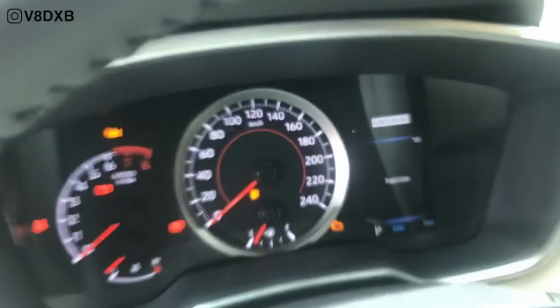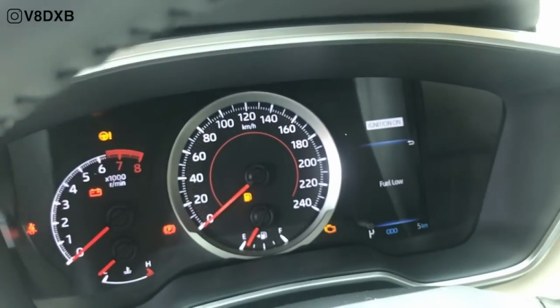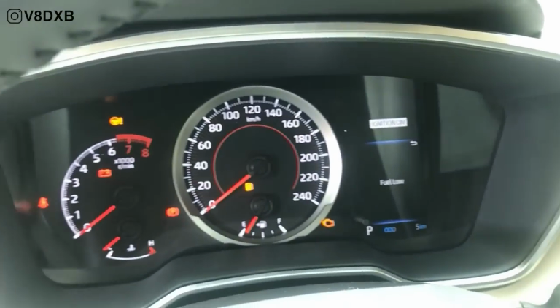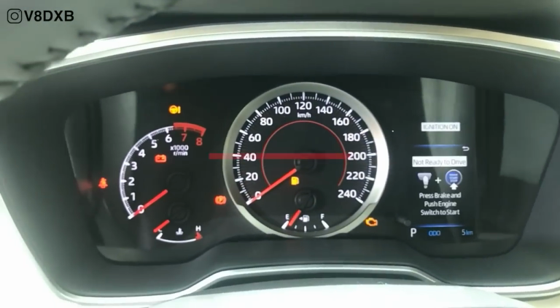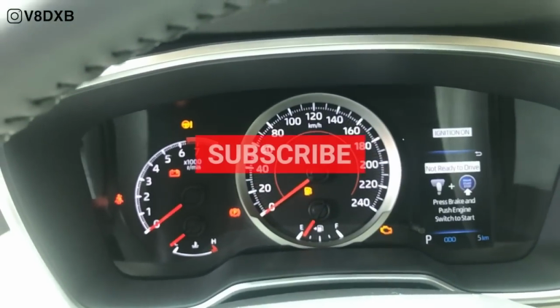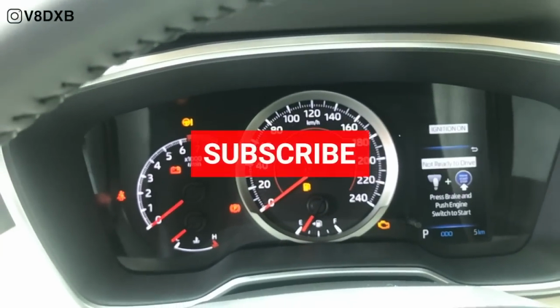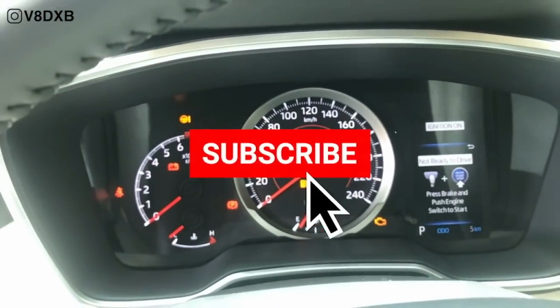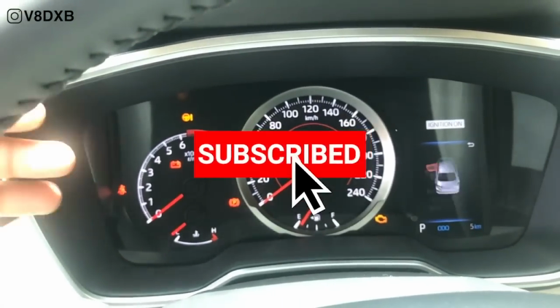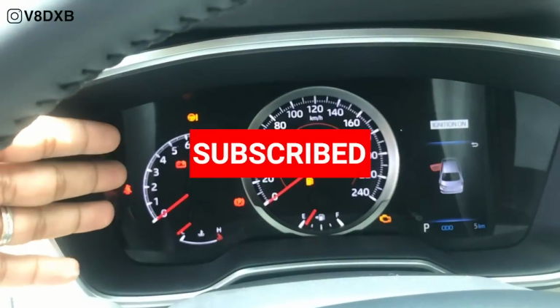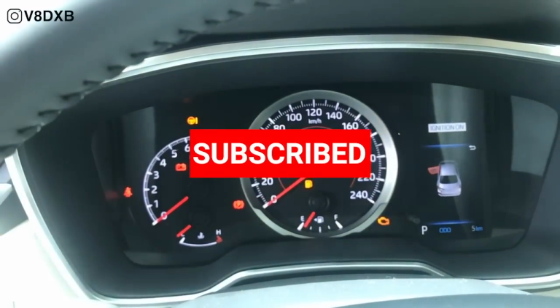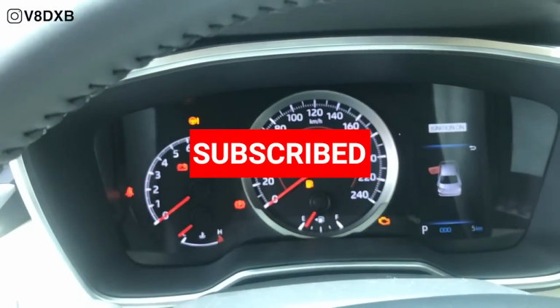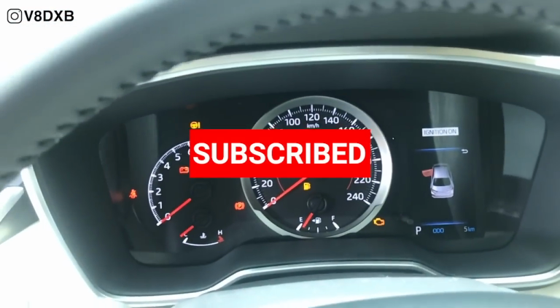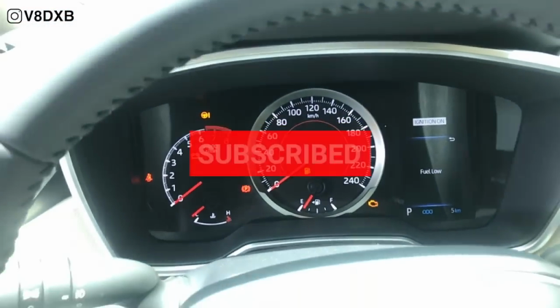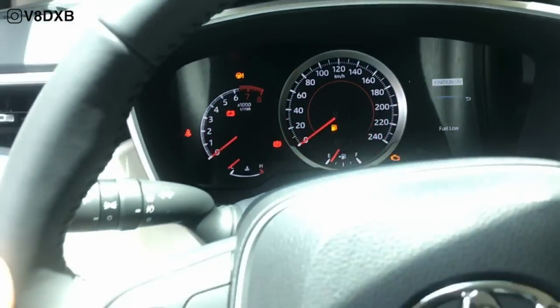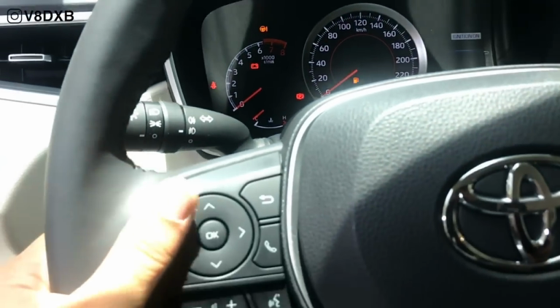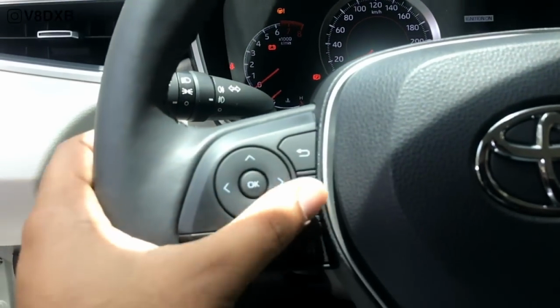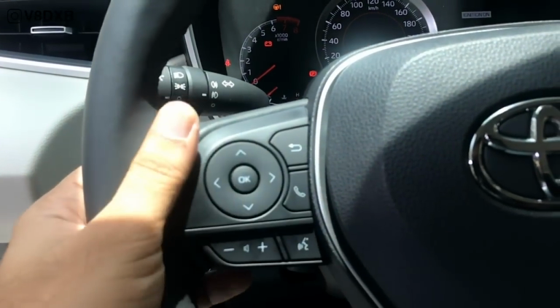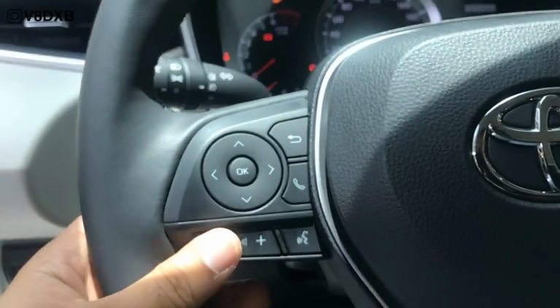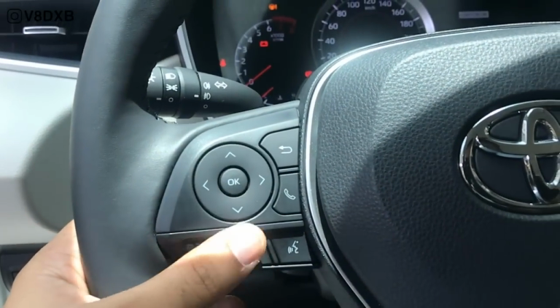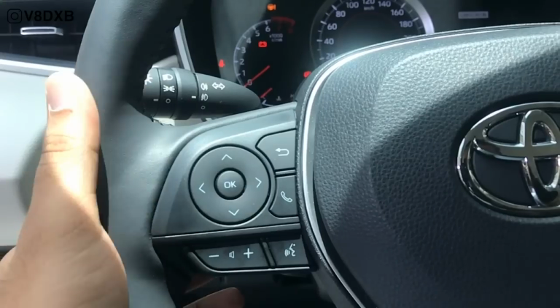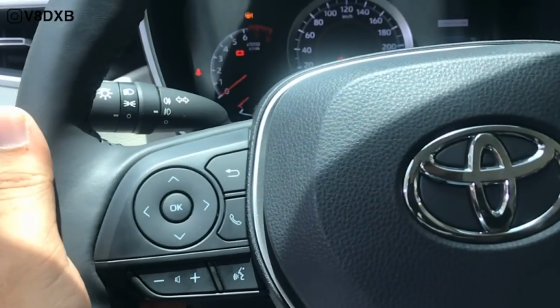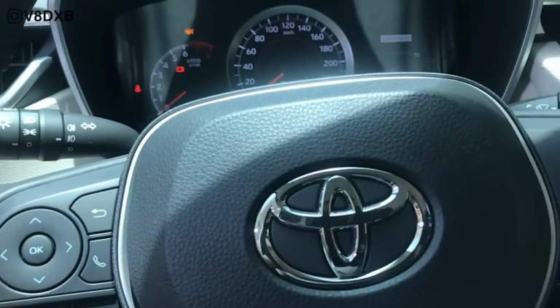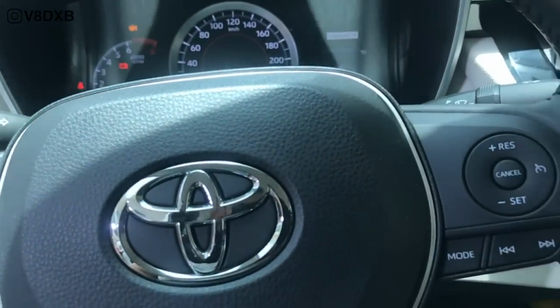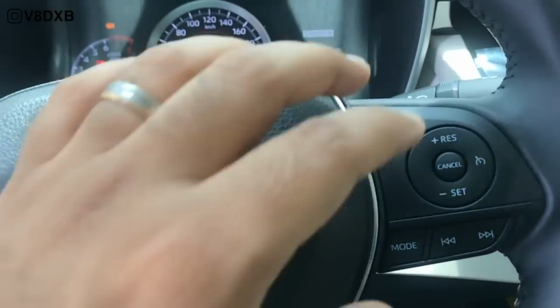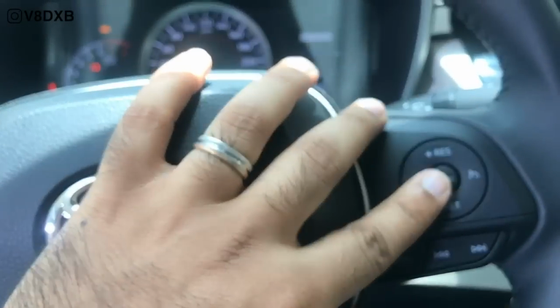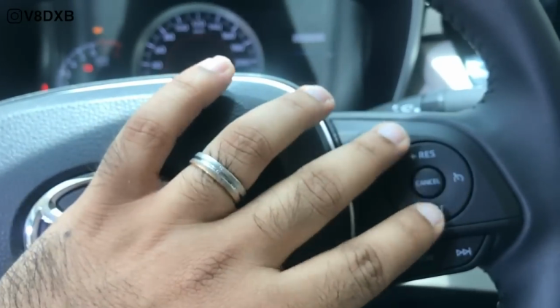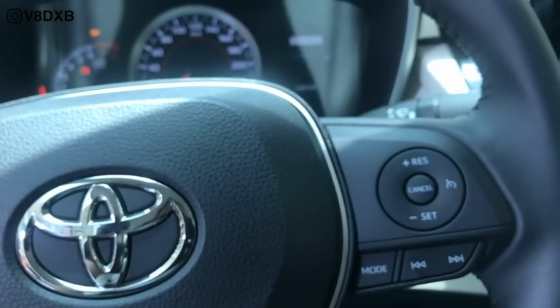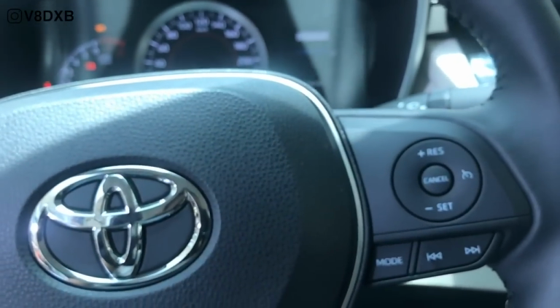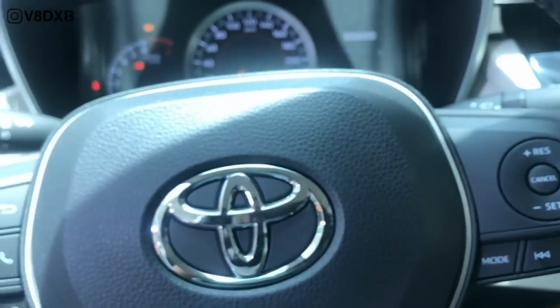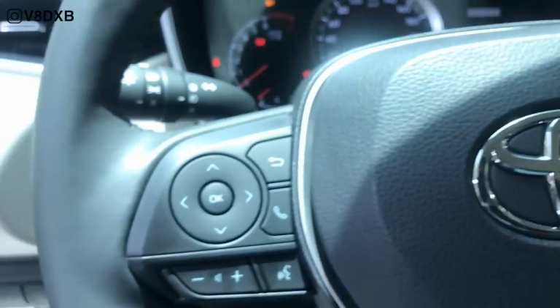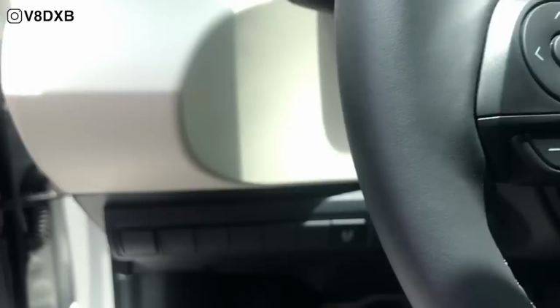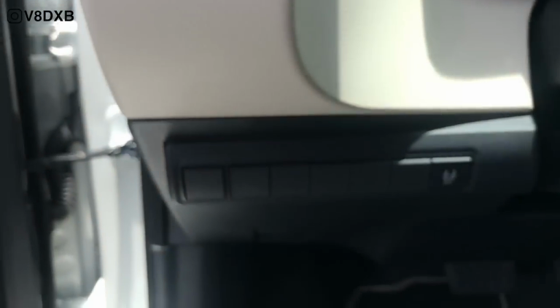You've got a rather basic looking instrument cluster with an RPM gauge and a speedometer, and you've also got your media controls on the left and your cruise controls on the right, which is standard.